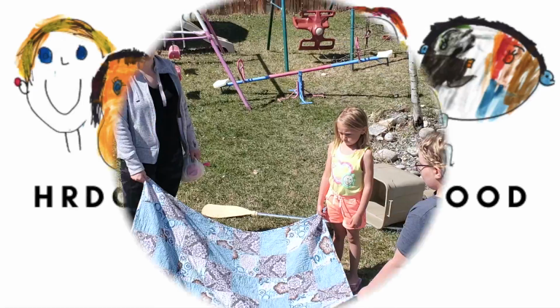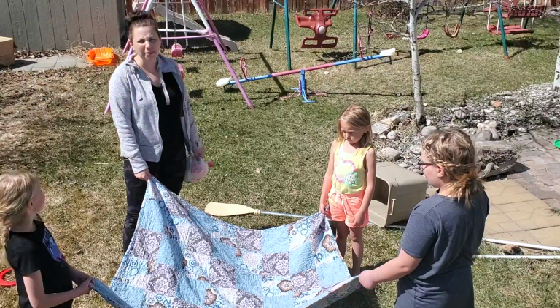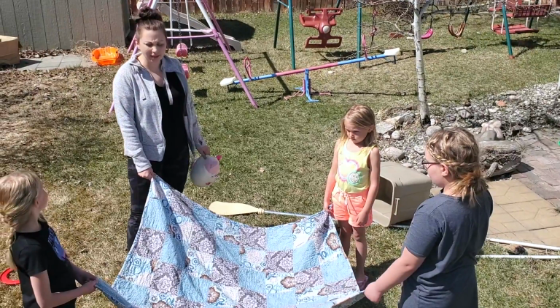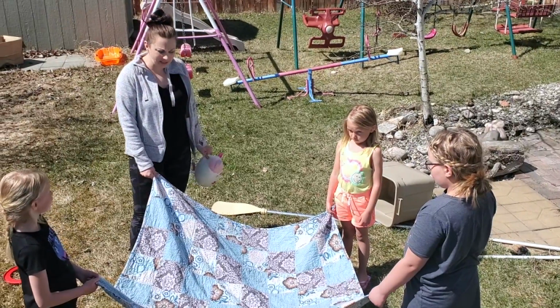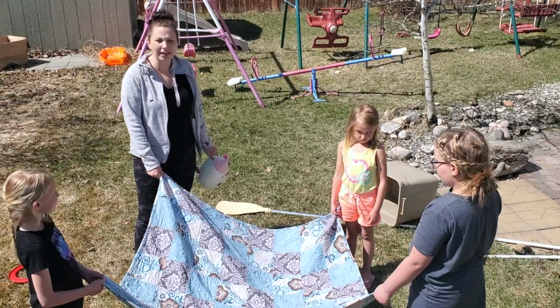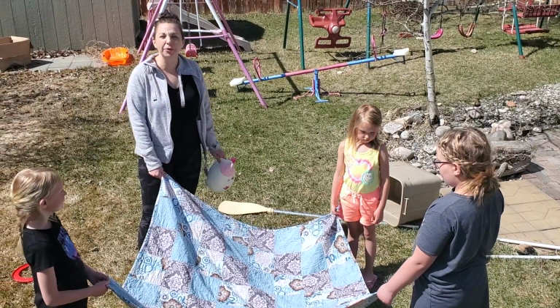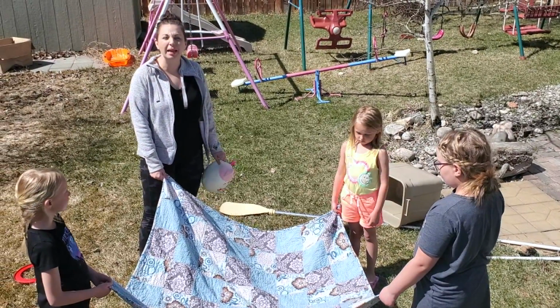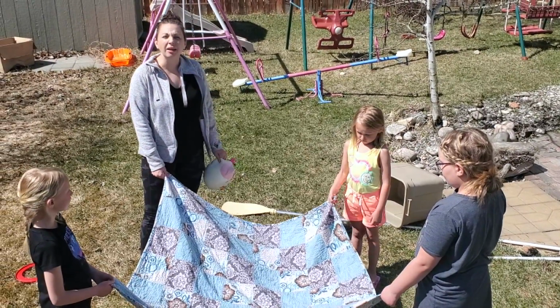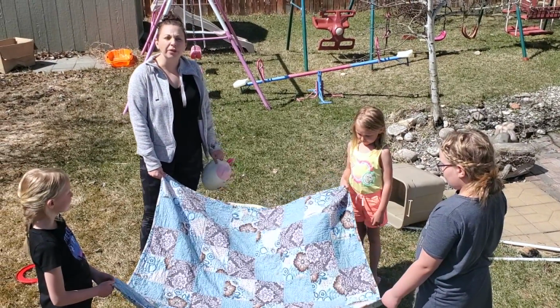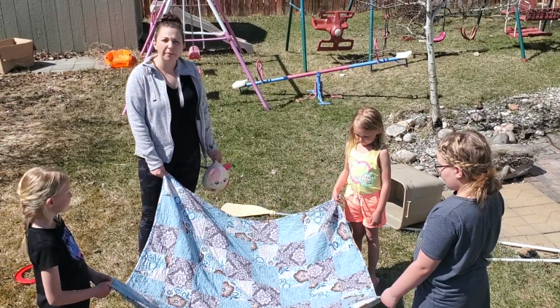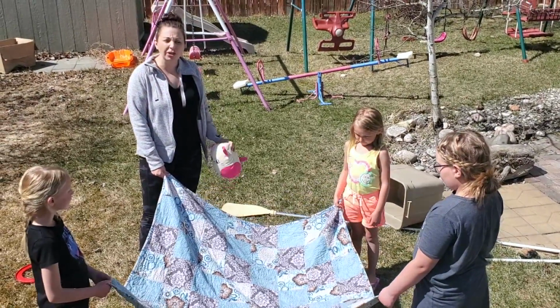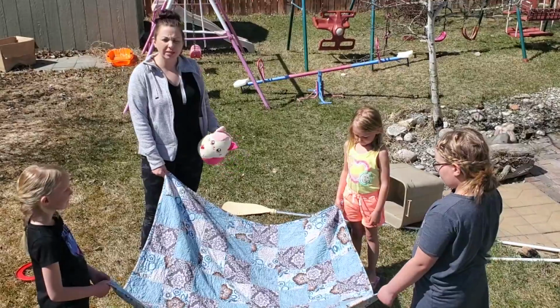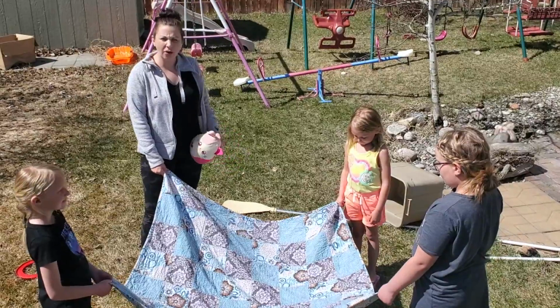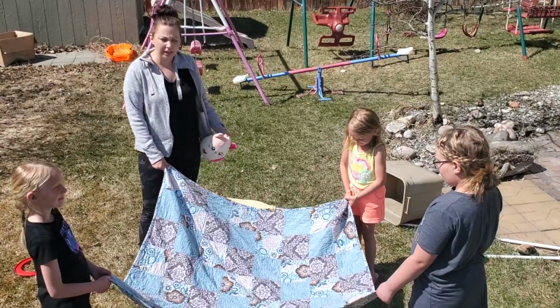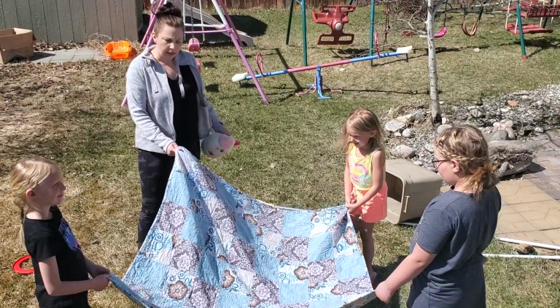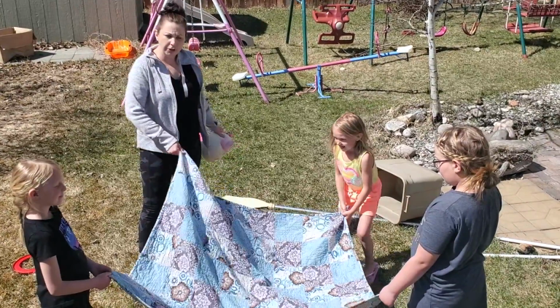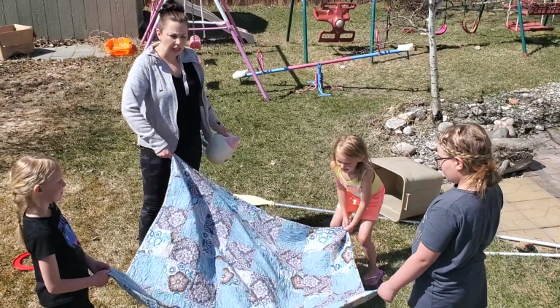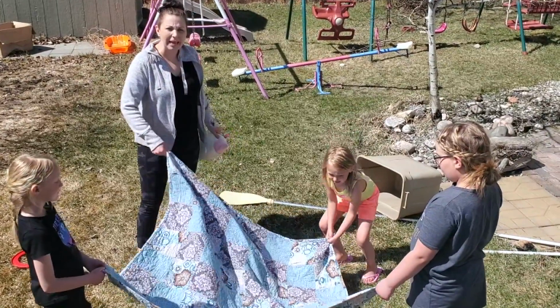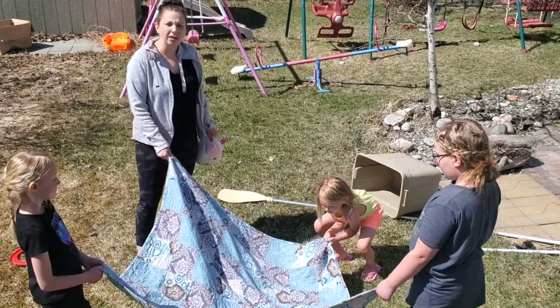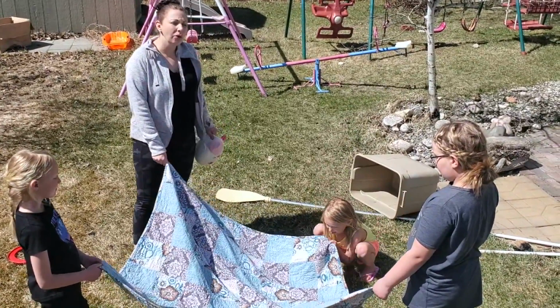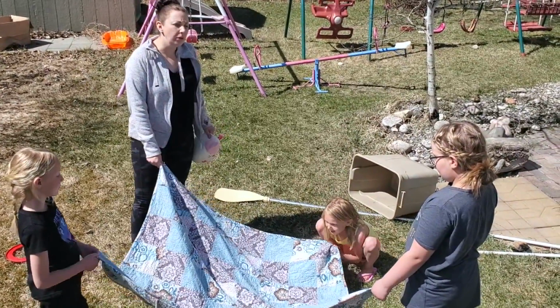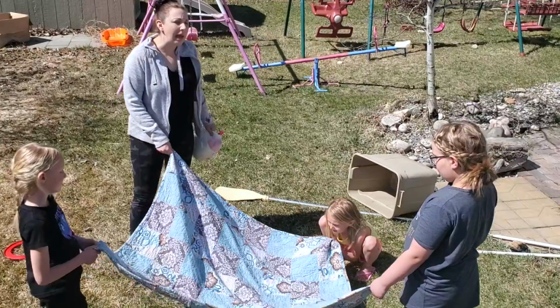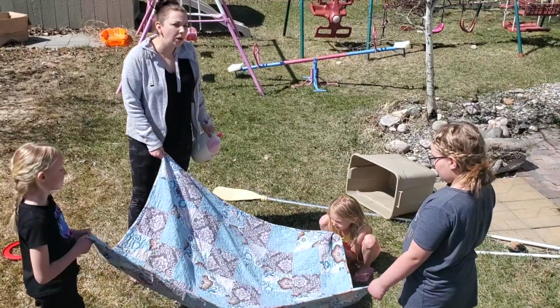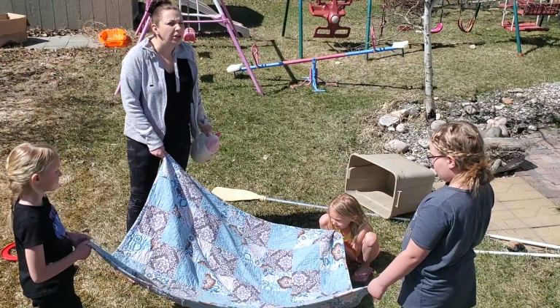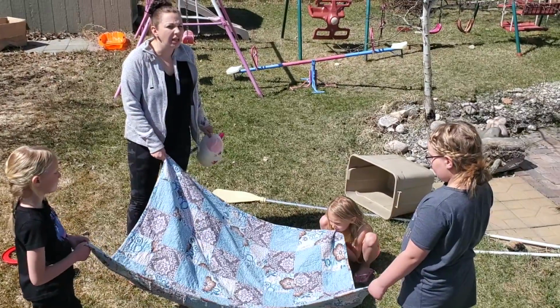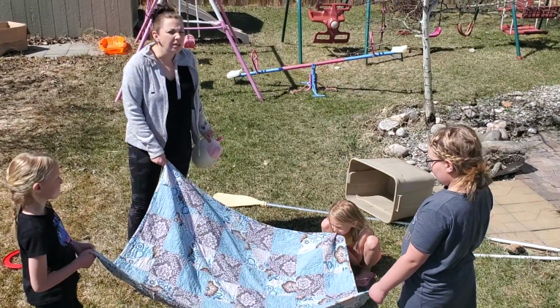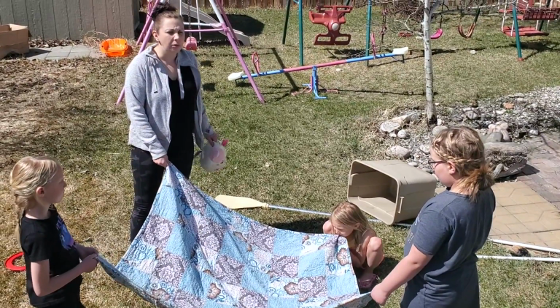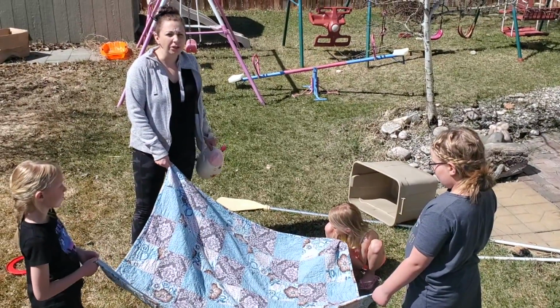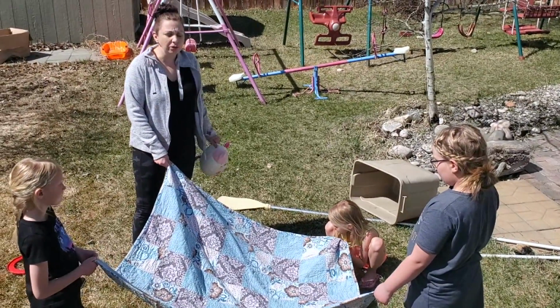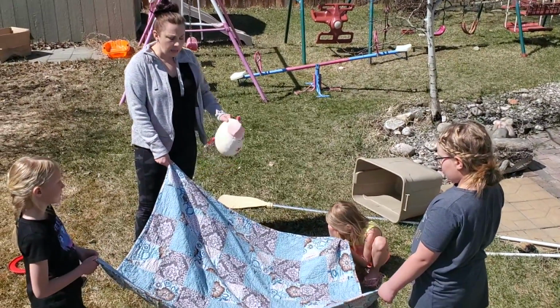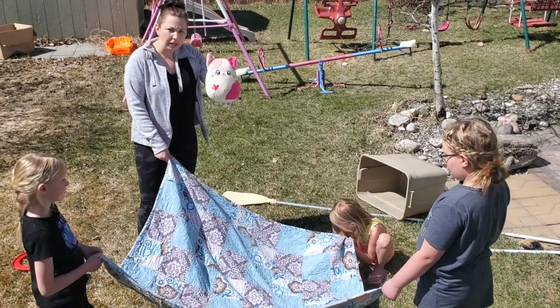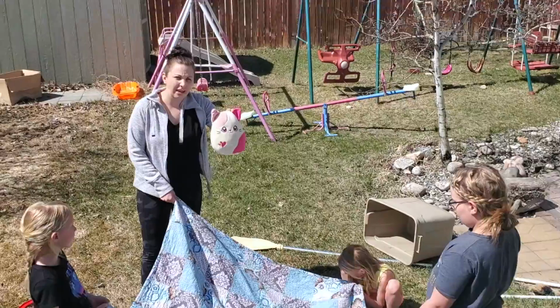Here's a fun game you can play with your family — you can do it inside or outside. First, you need a blanket, or you can use a towel, sheet, or parachute. Get a stuffy.